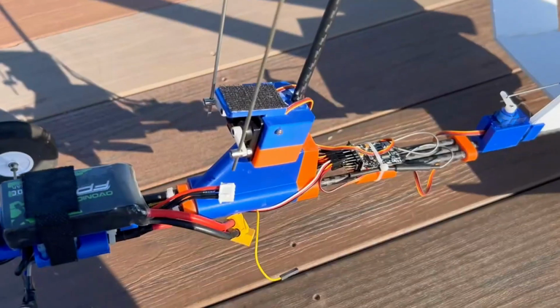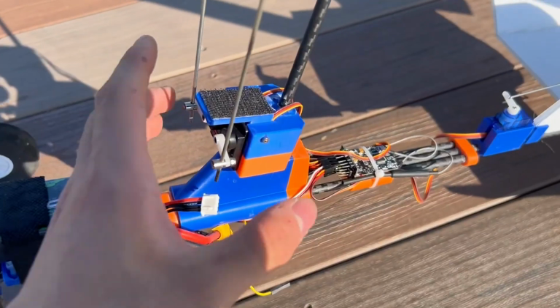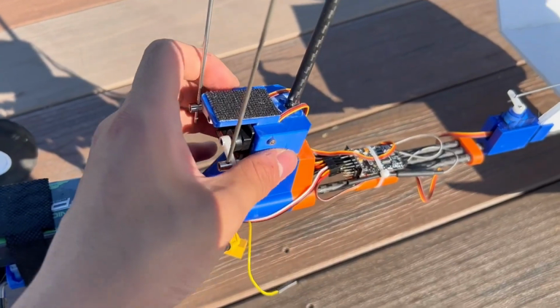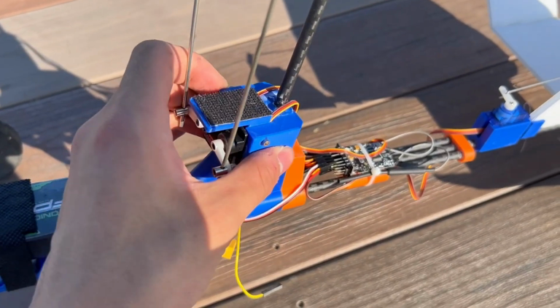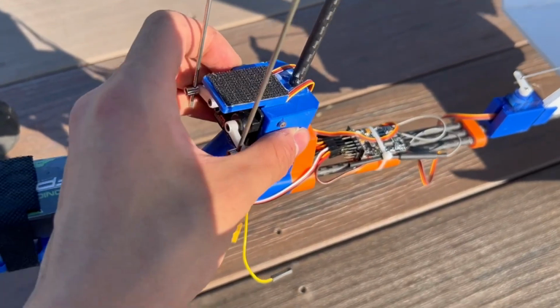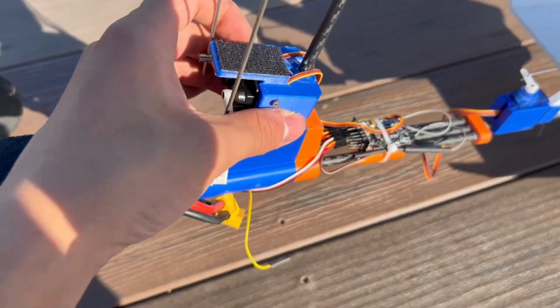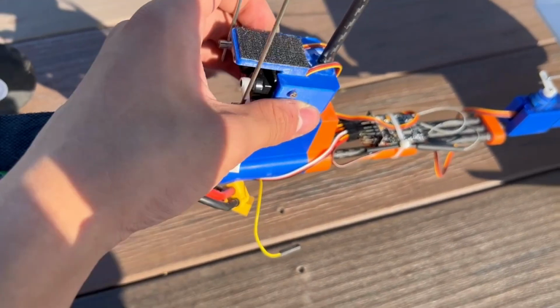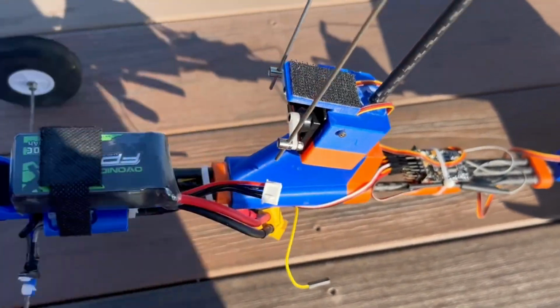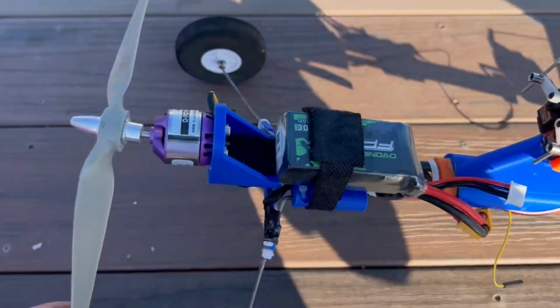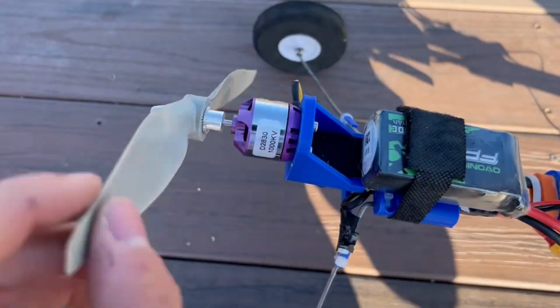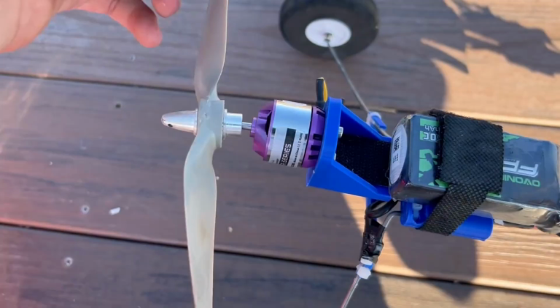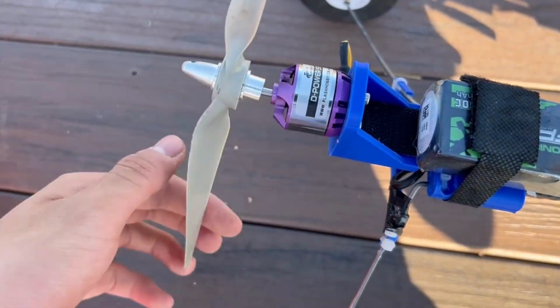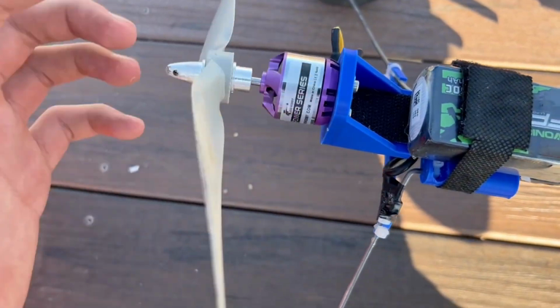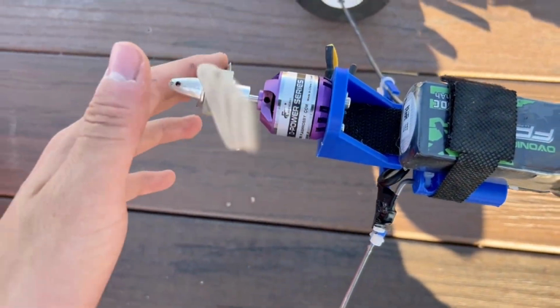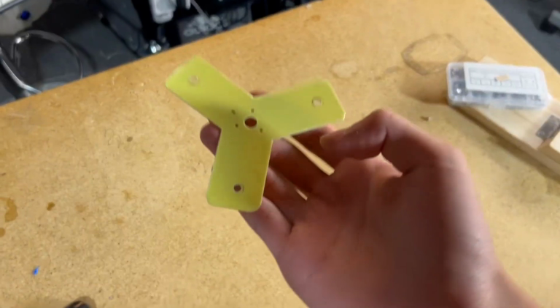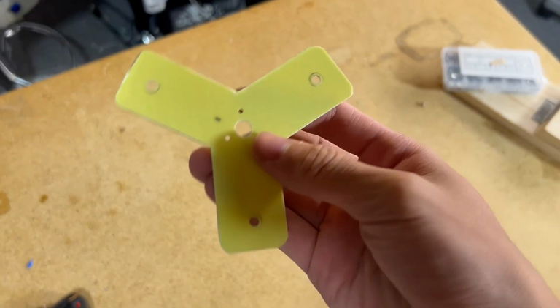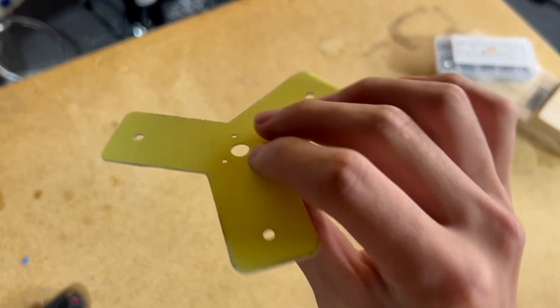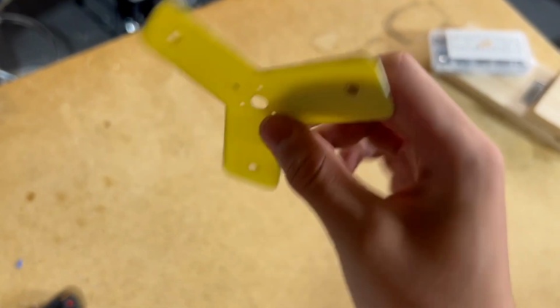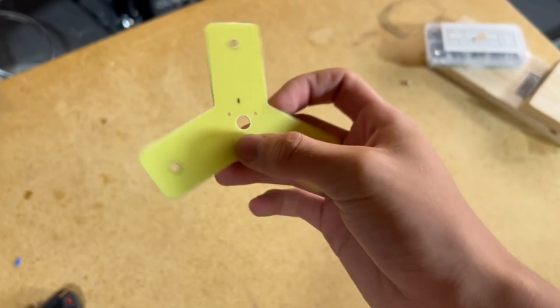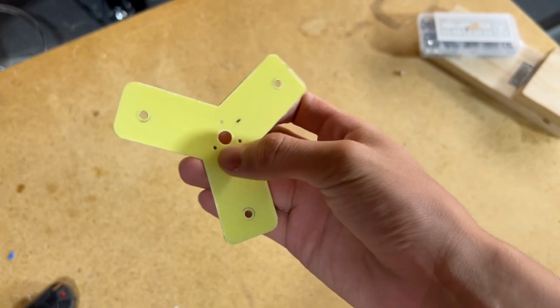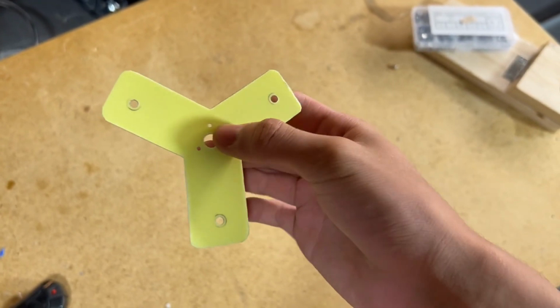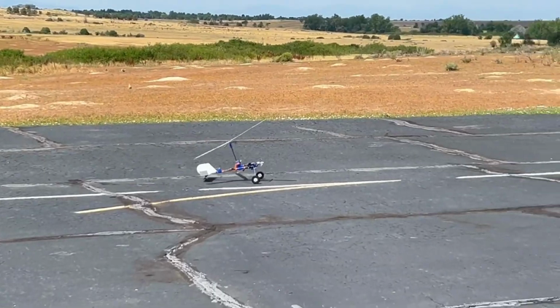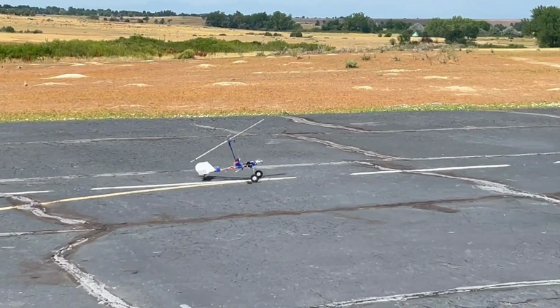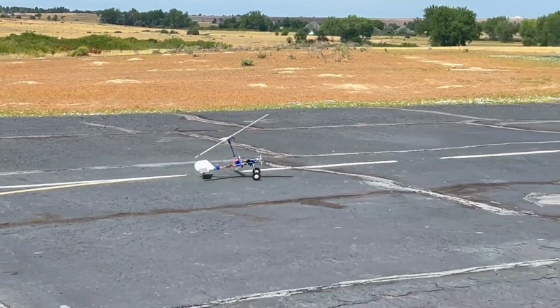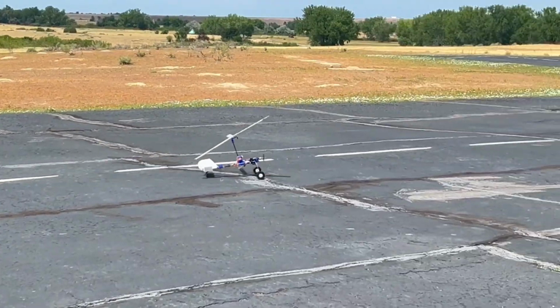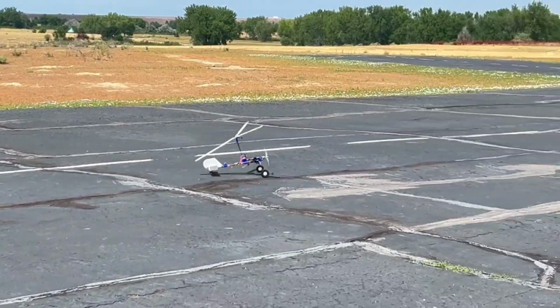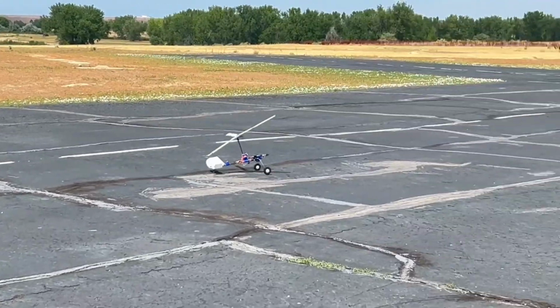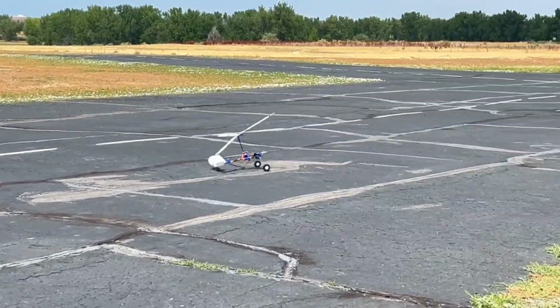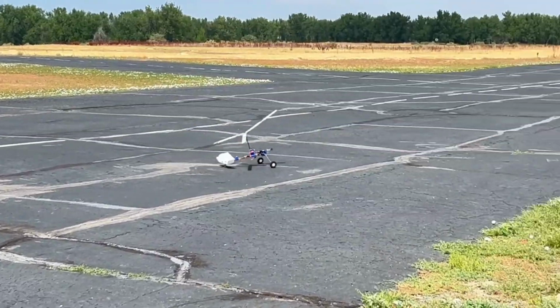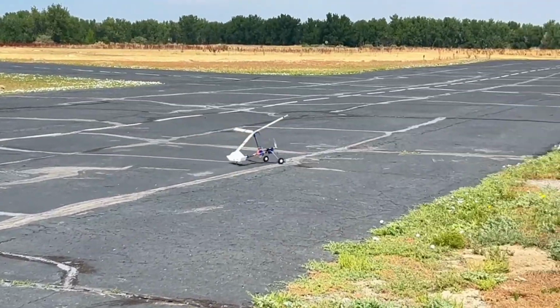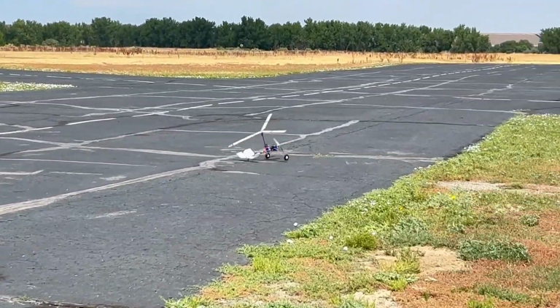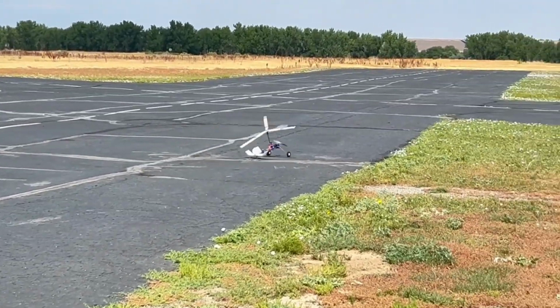Seeing how differently the aircraft flew with the changed rotor made me believe it was something to do with the fiberglass itself. My plan was to try a 1mm fiberglass plate because it would be a lot stiffer. But when I went out to test, I forgot to bring it — and you'll see soon why I wasn't able to test this rotor head in this video.